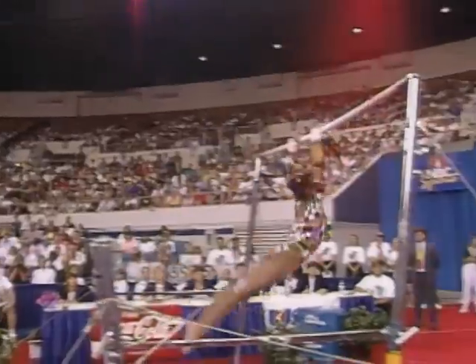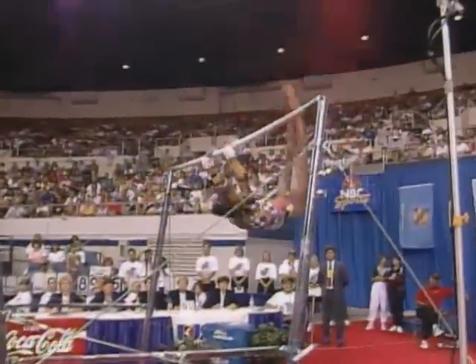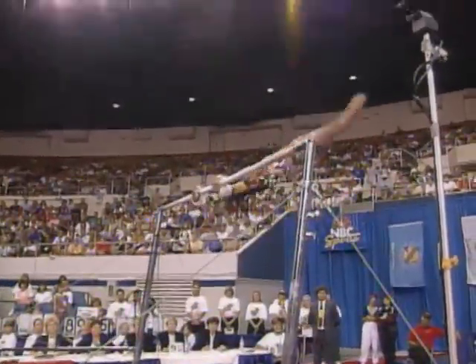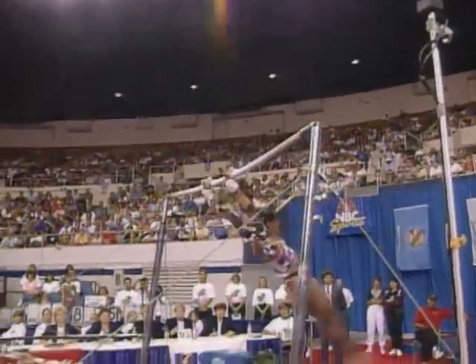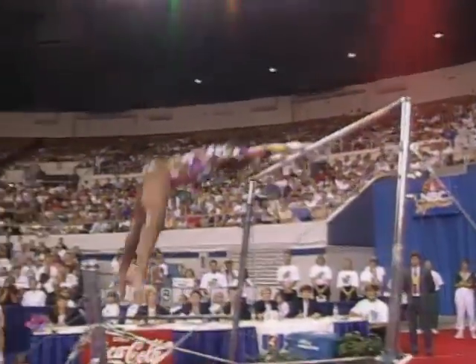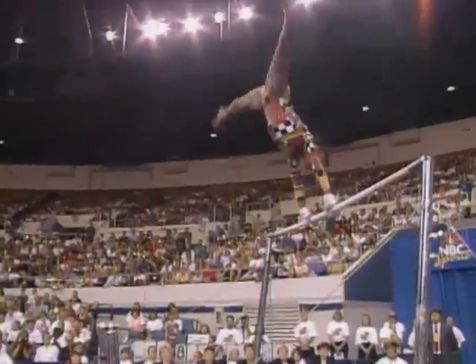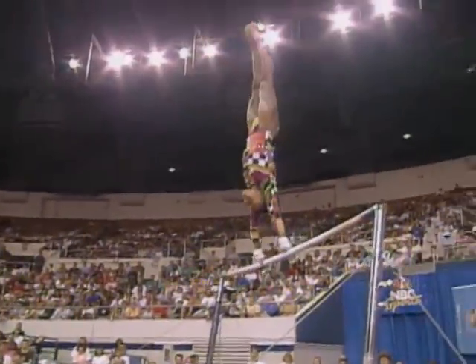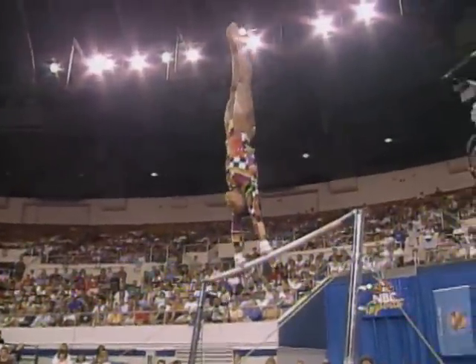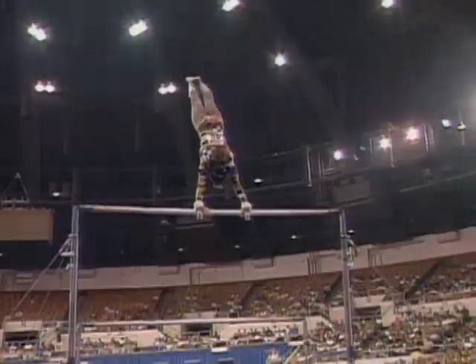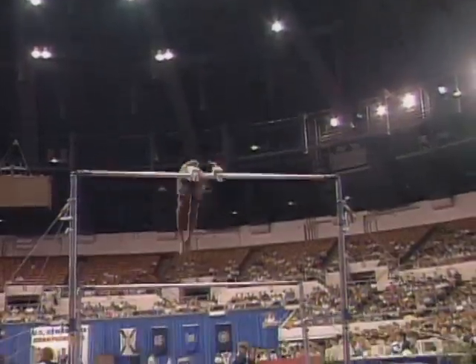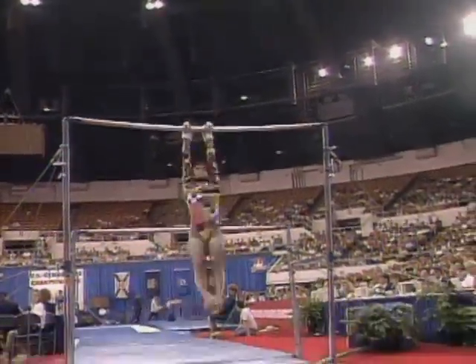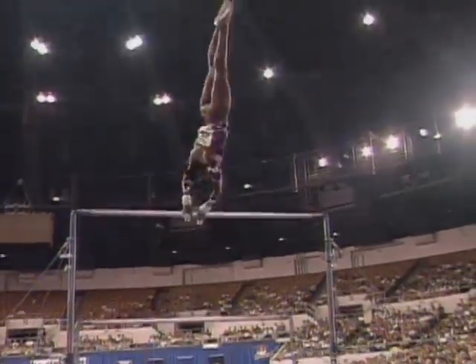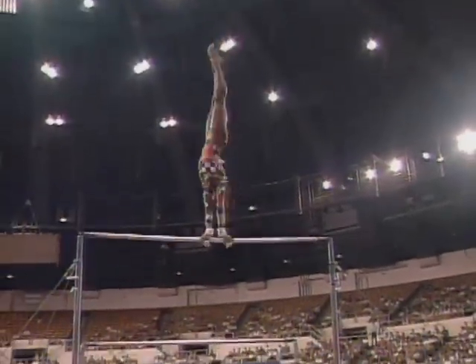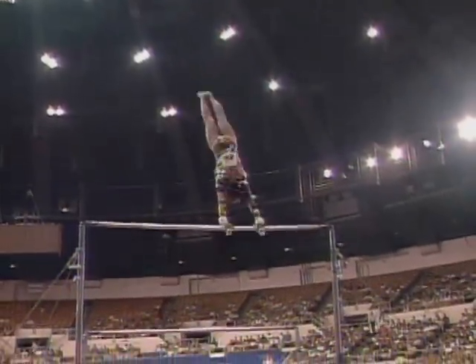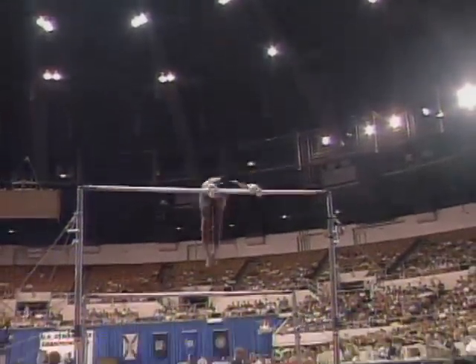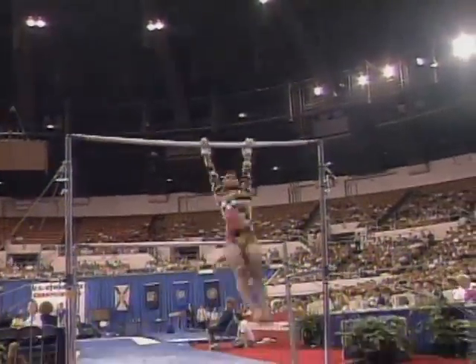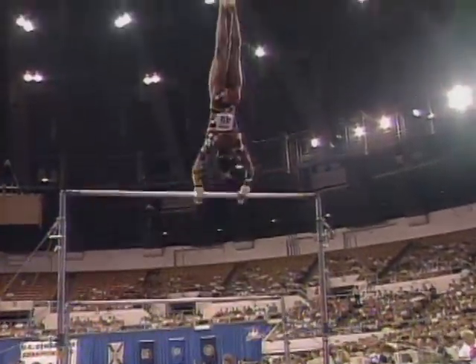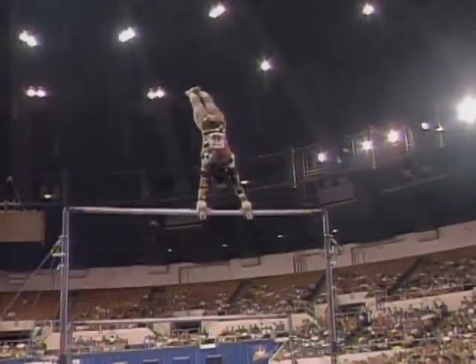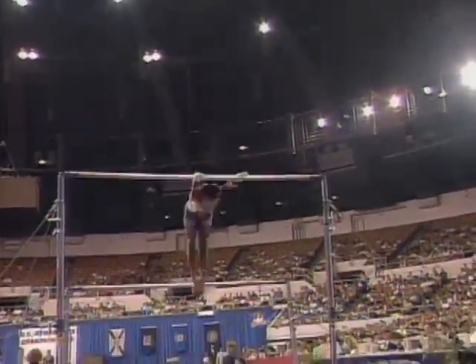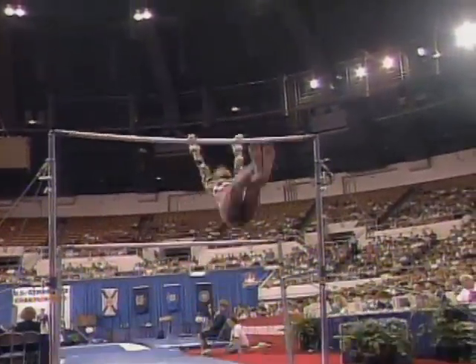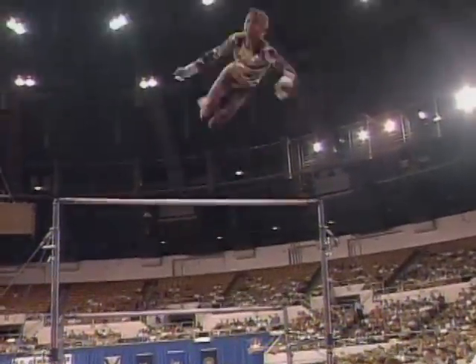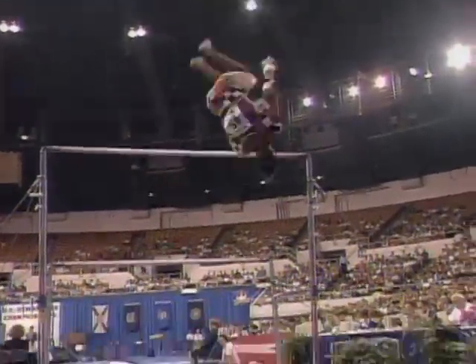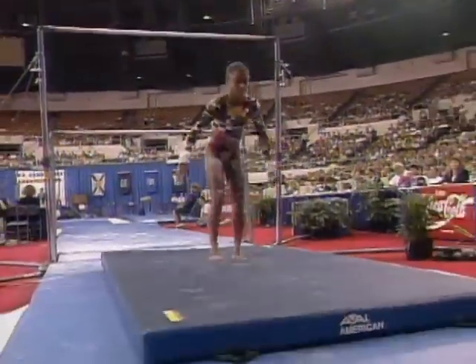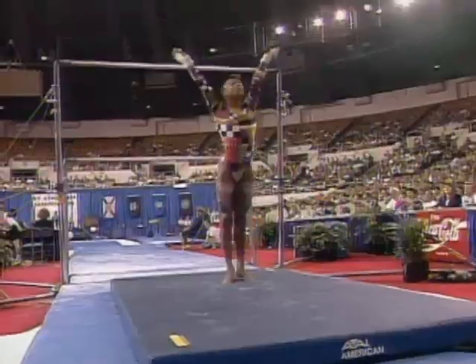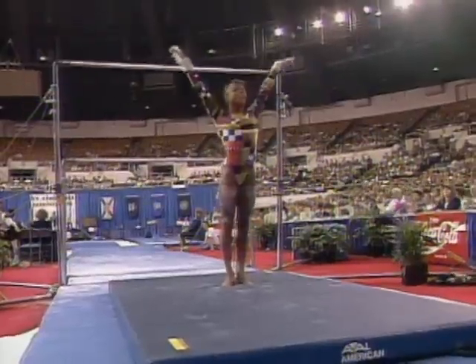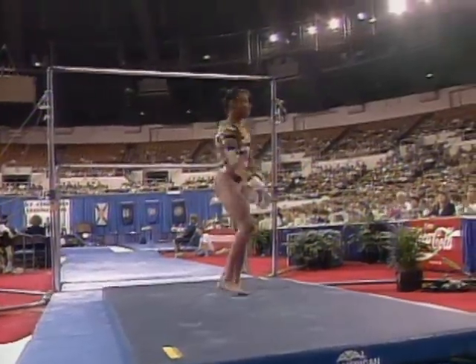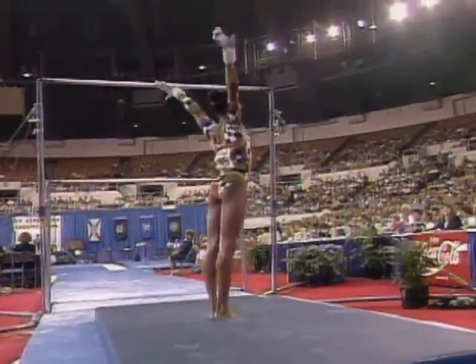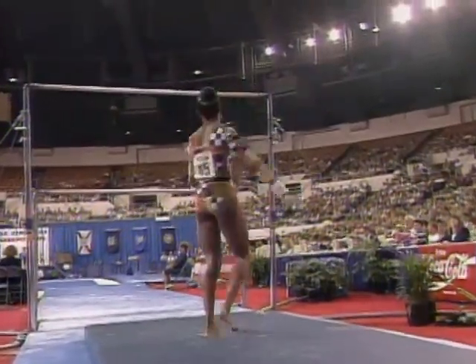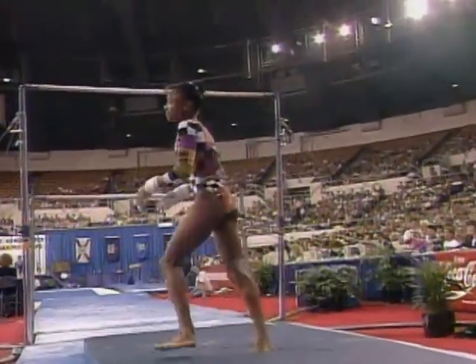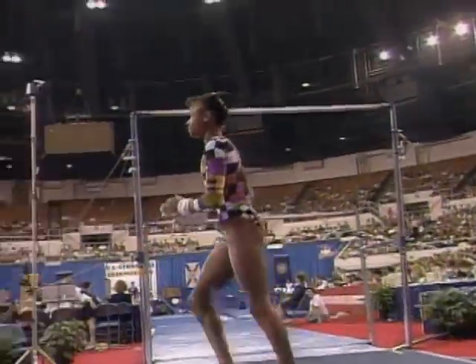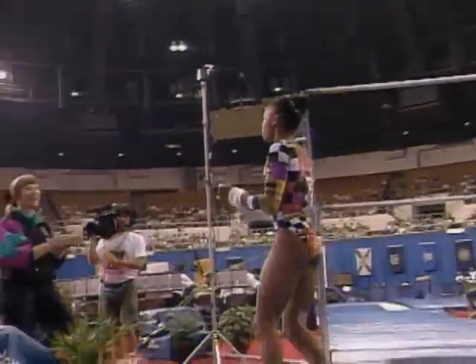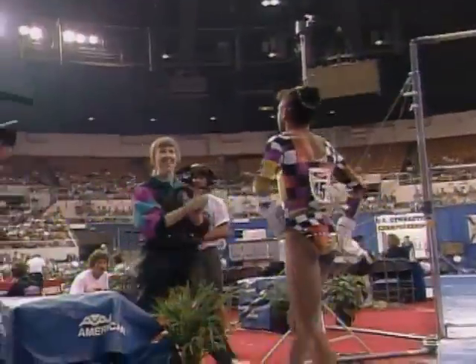Not as difficult as some of the other athletes in the competition. Beautiful dismount, though. She'll show us right here — it's a full twisting double somersault. Oh, and she rocks the landing. There's your leader right there.